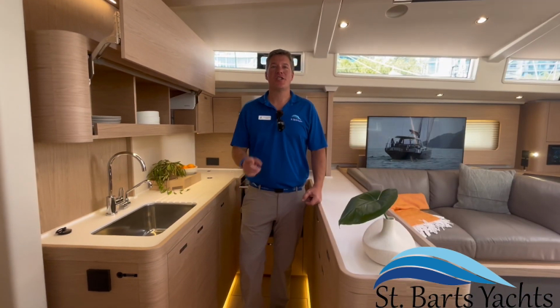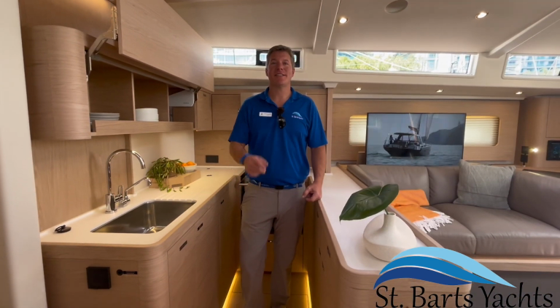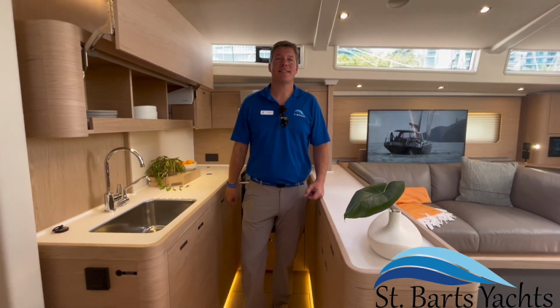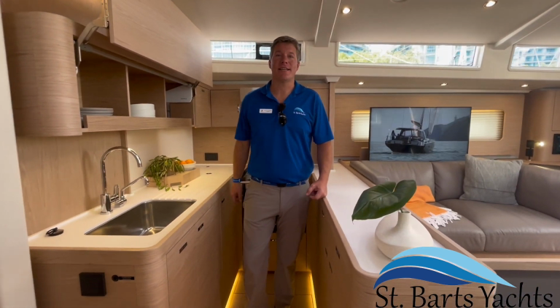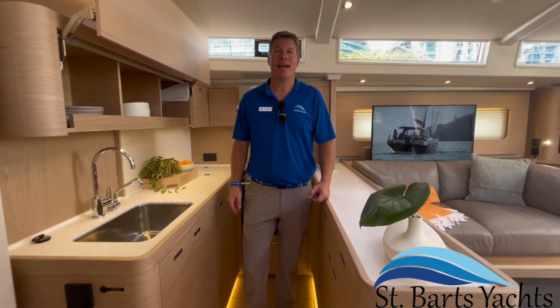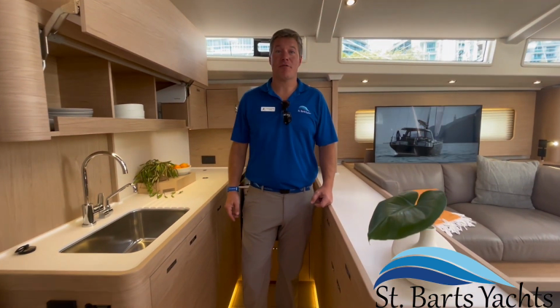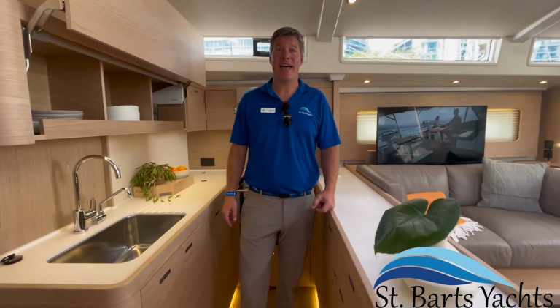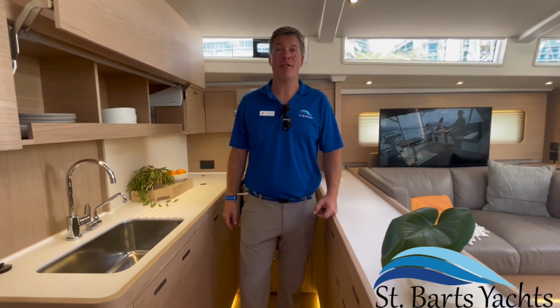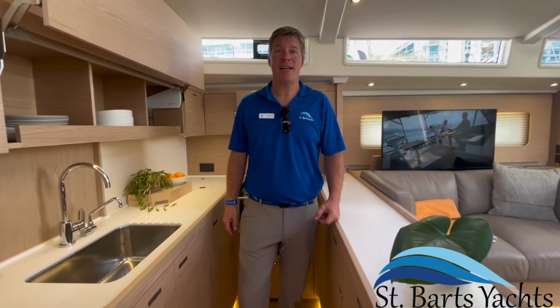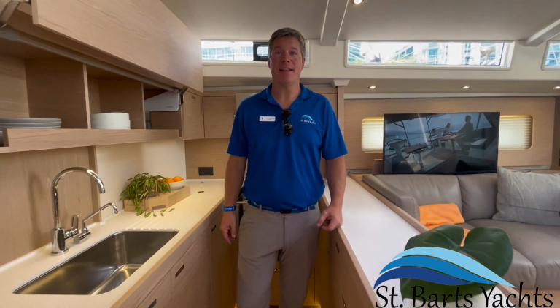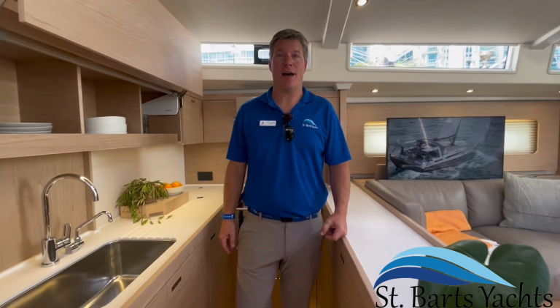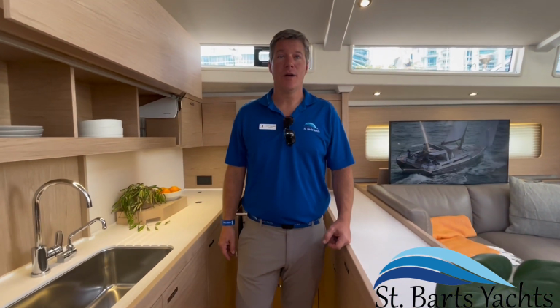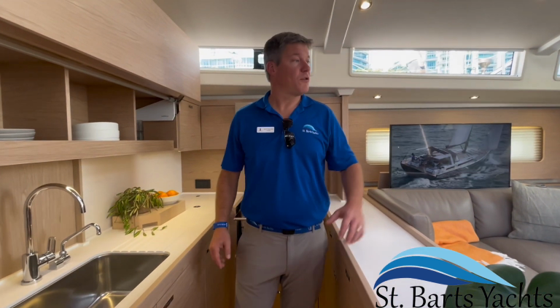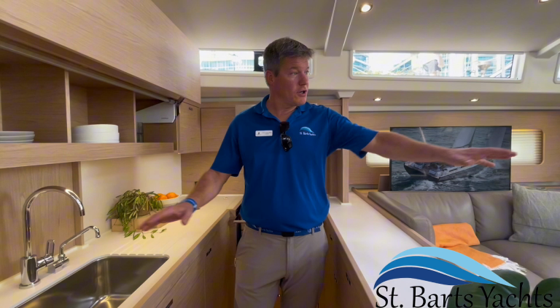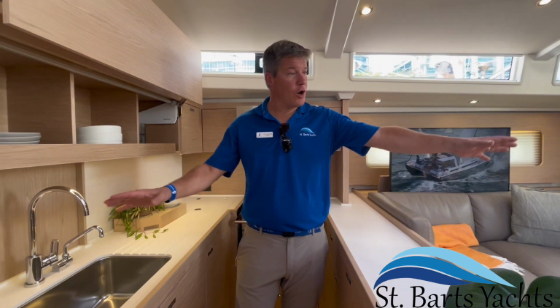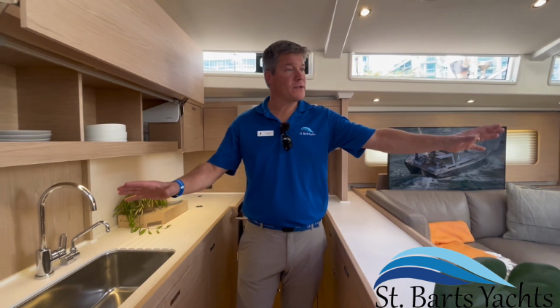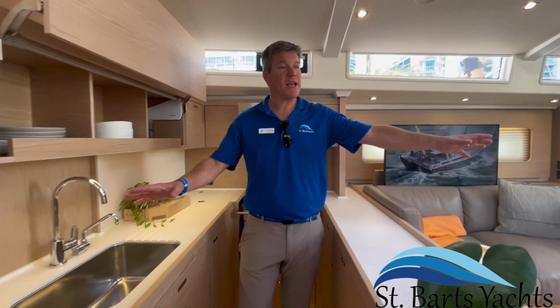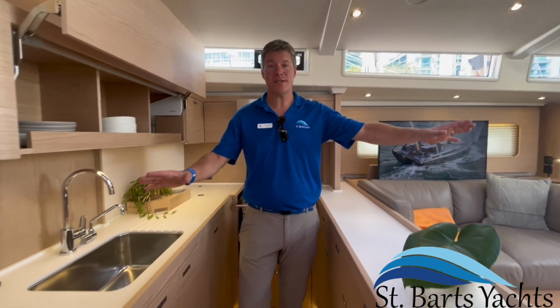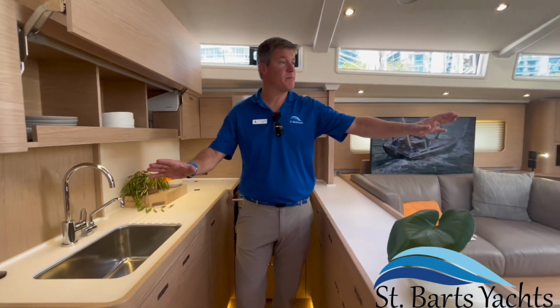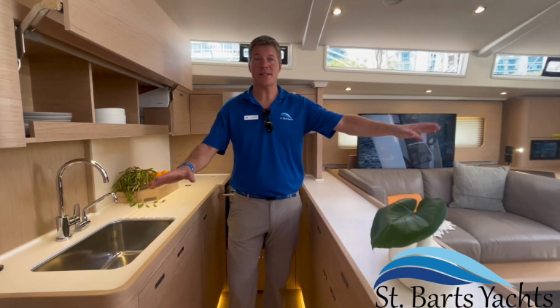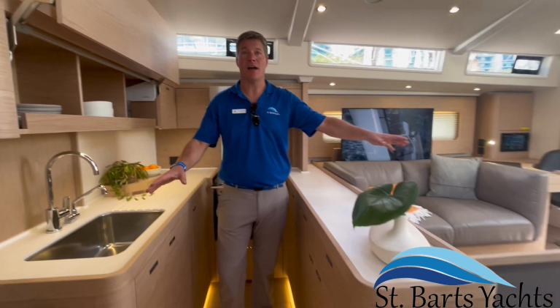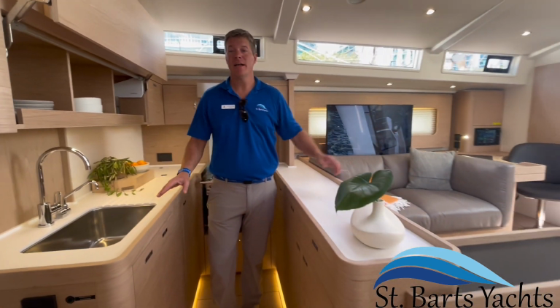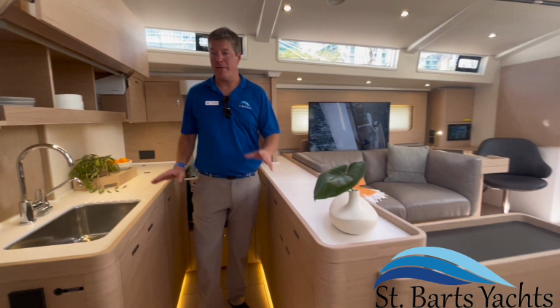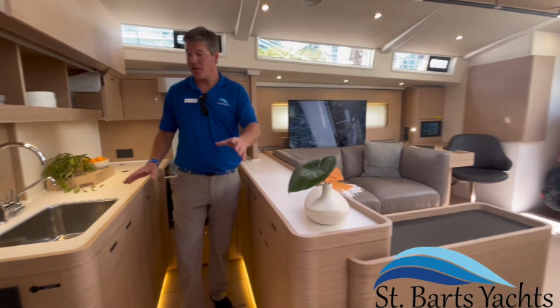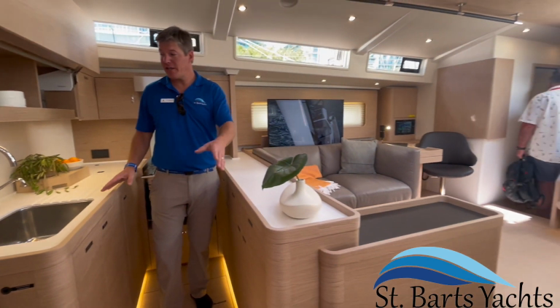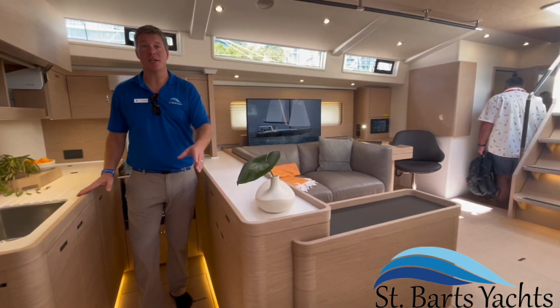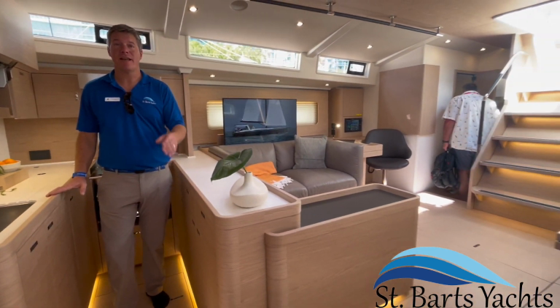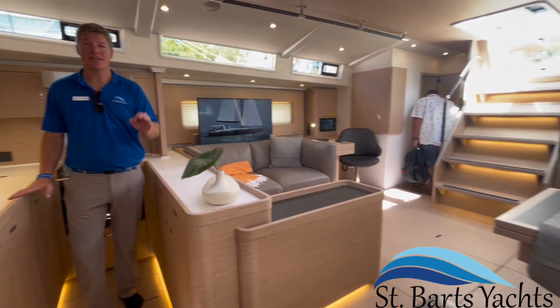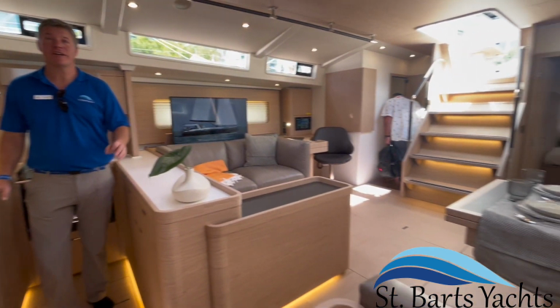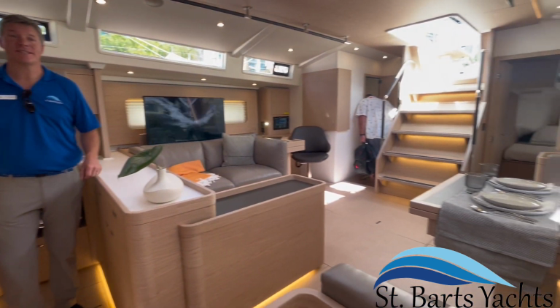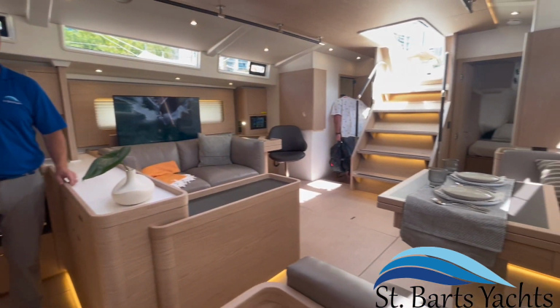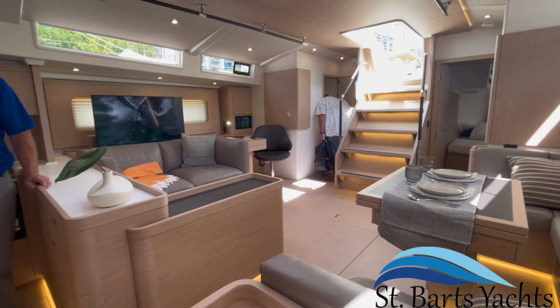The Oceanus Yacht 60 has a three-cabin, three-head layout with a really open, spacious main salon and a functional kitchen that makes cooking at sea a pleasure.